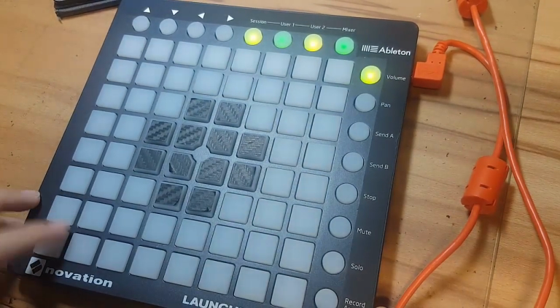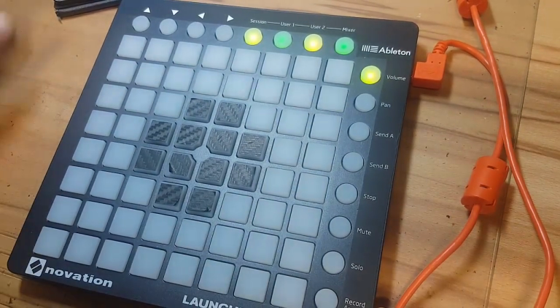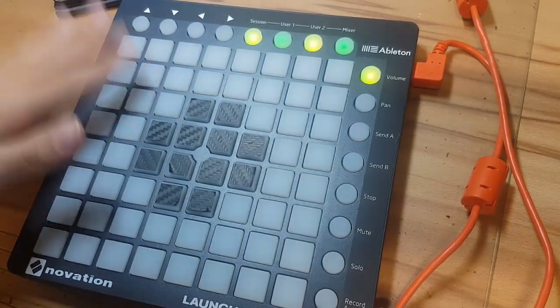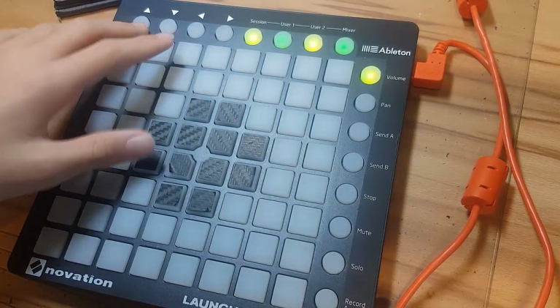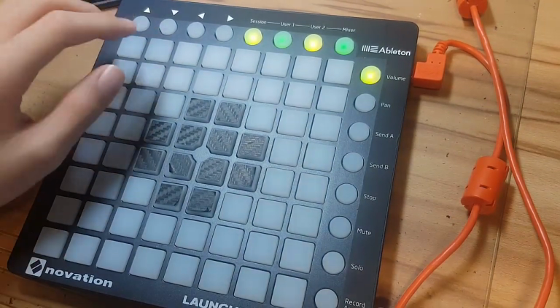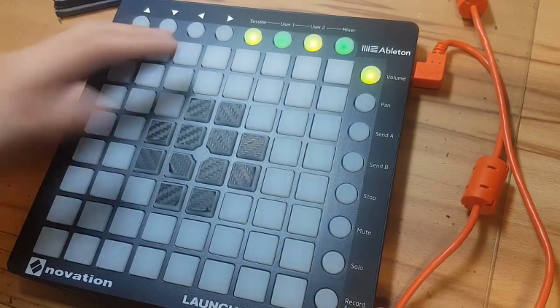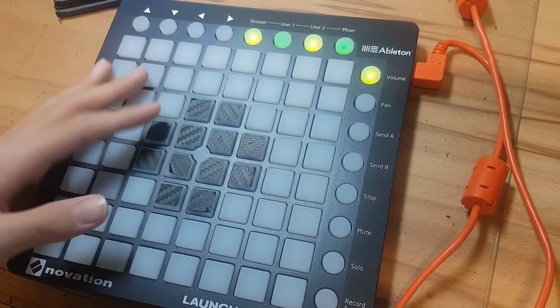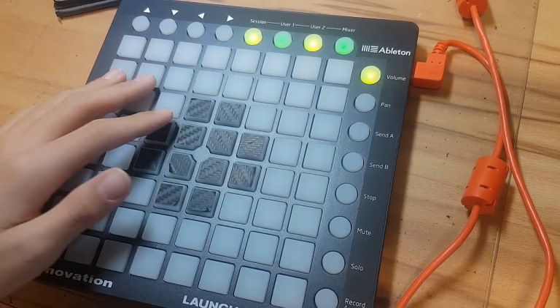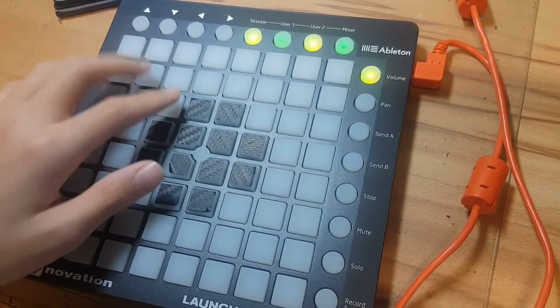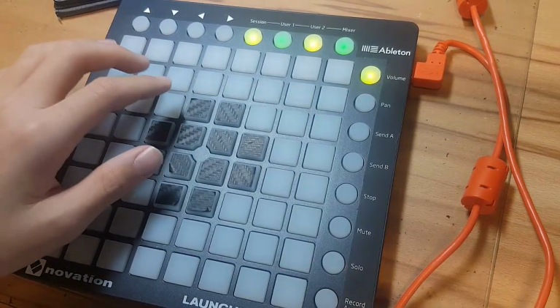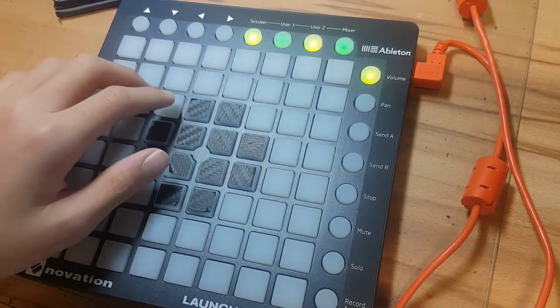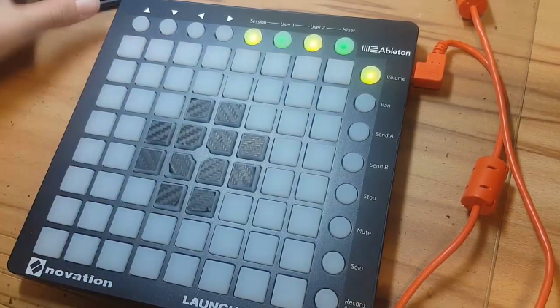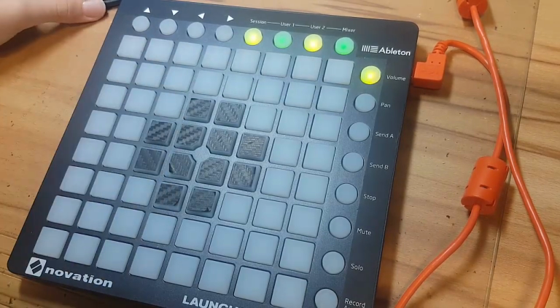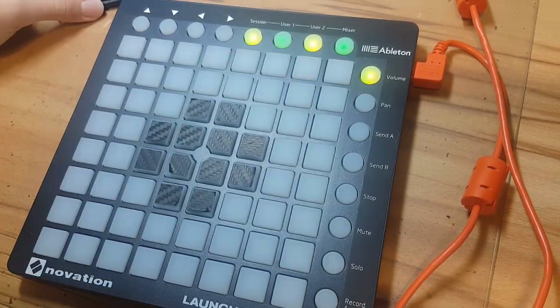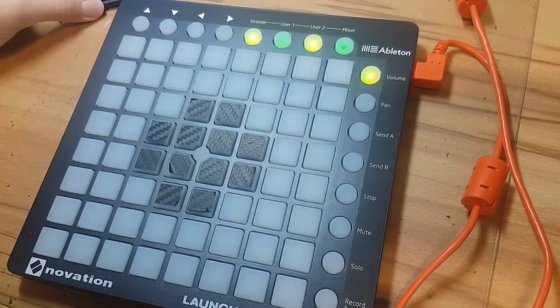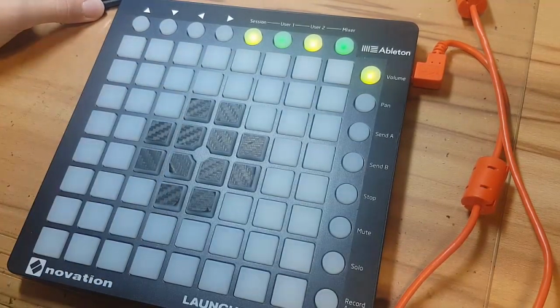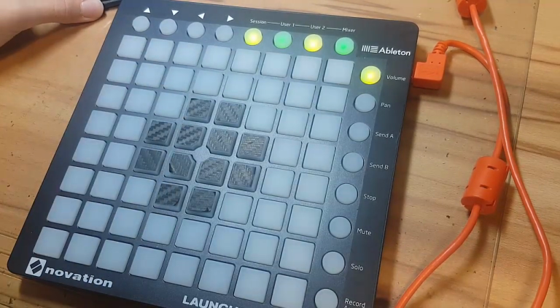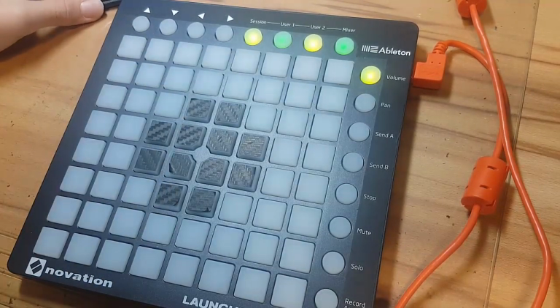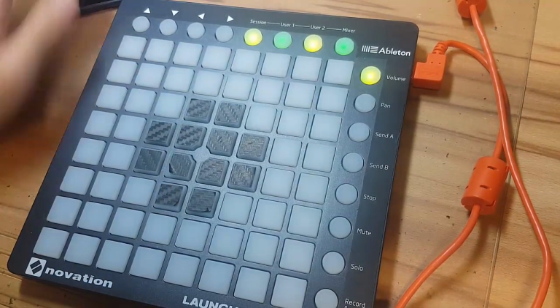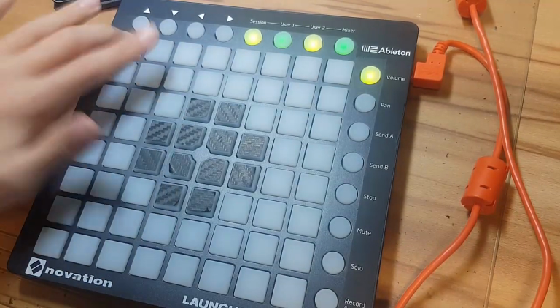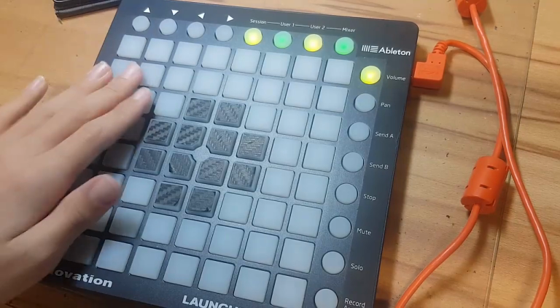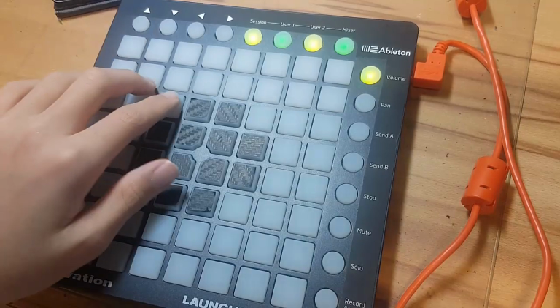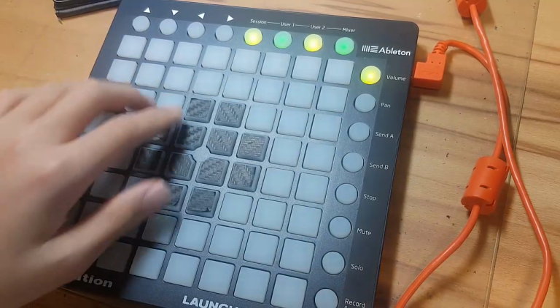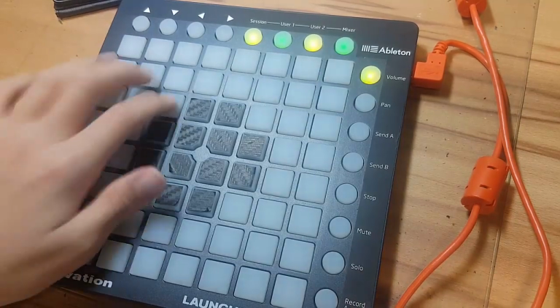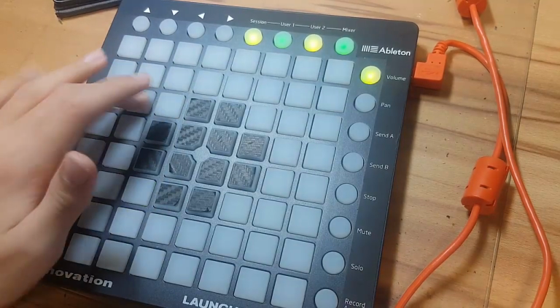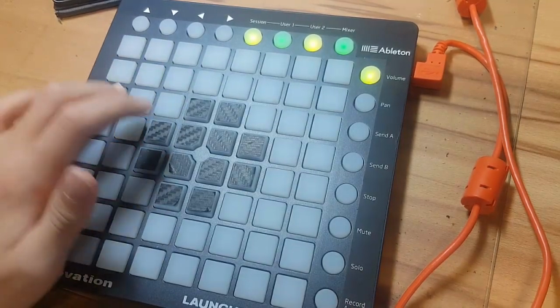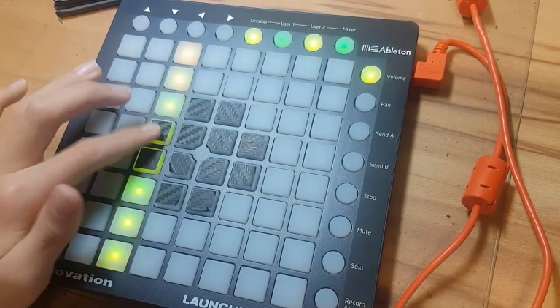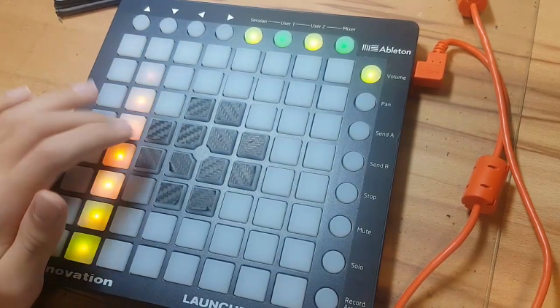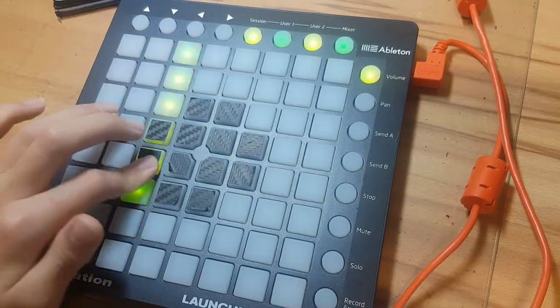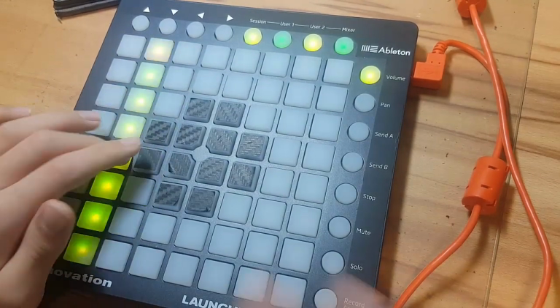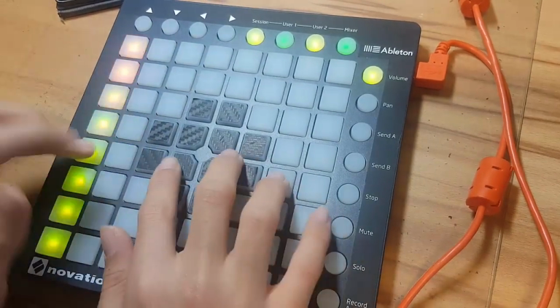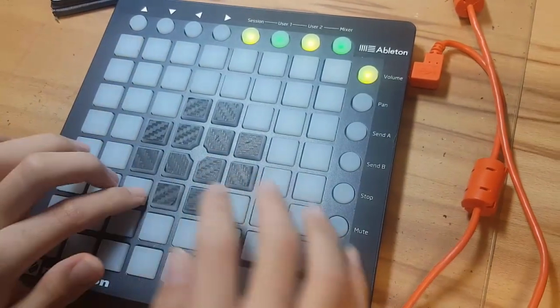Alright it loaded, let's try playing it. I need to turn on my song first.